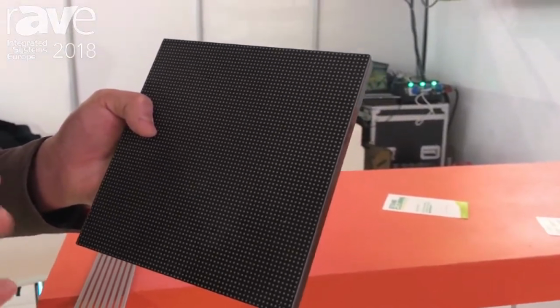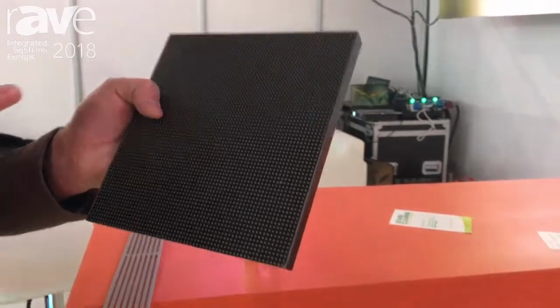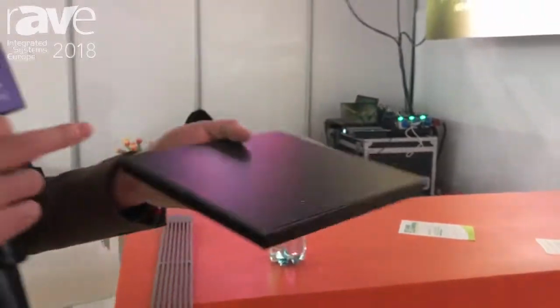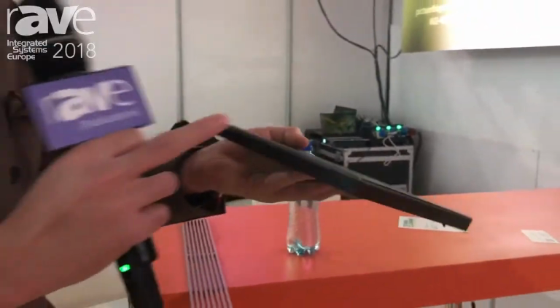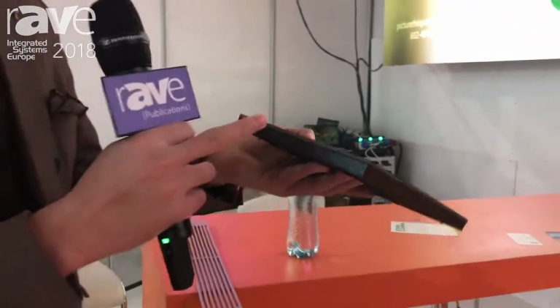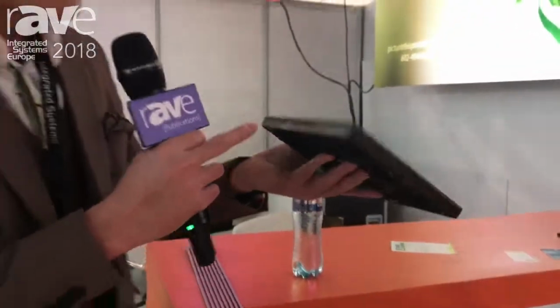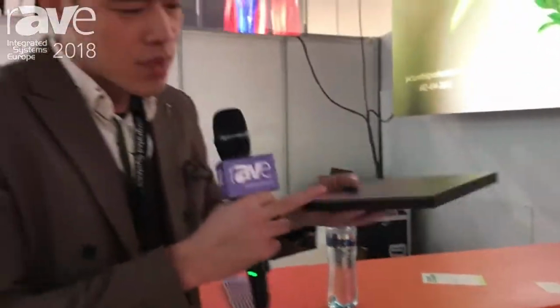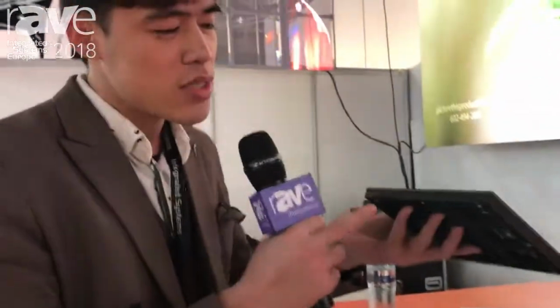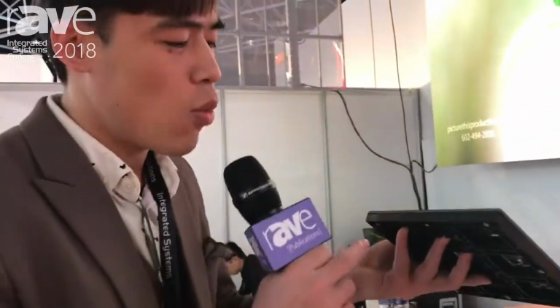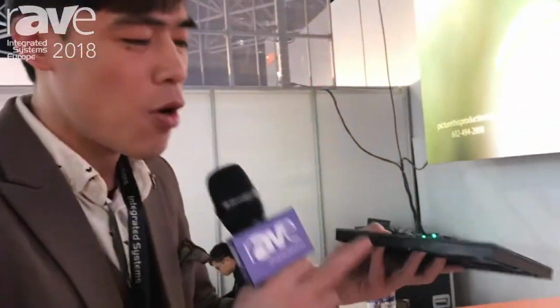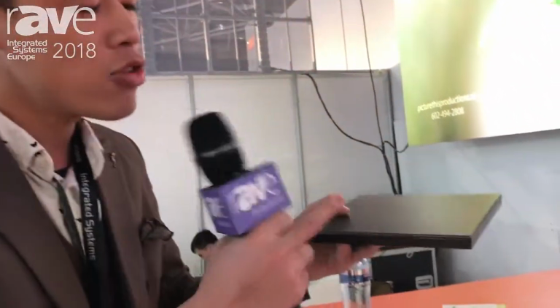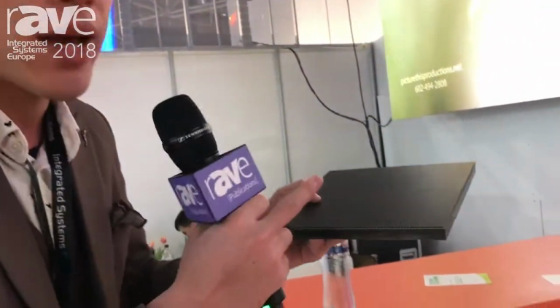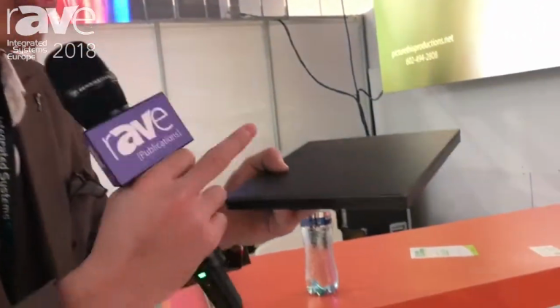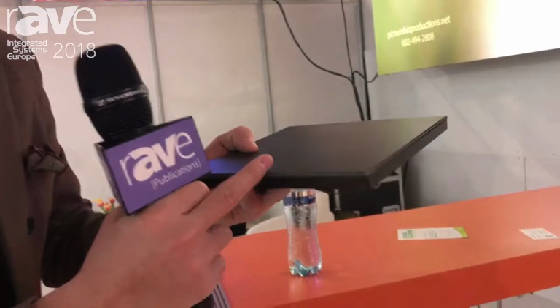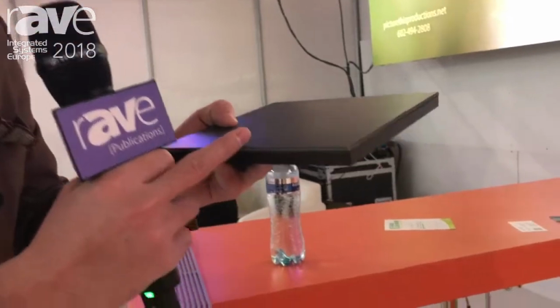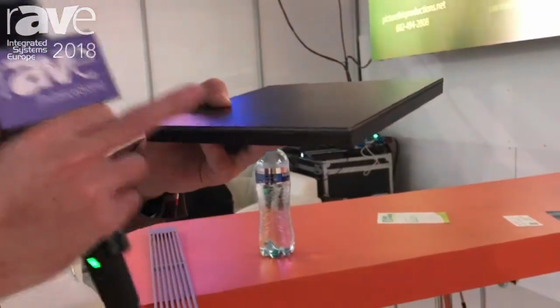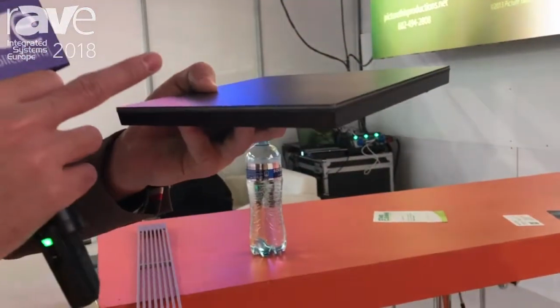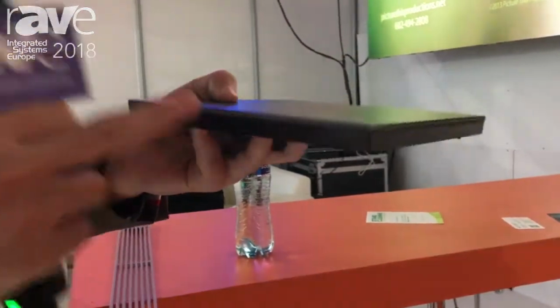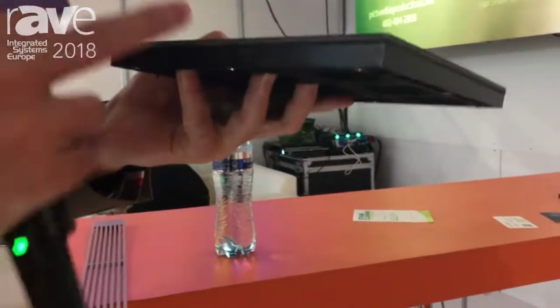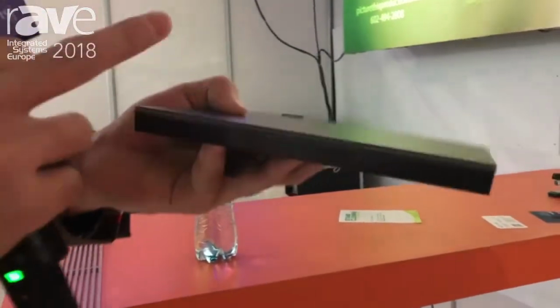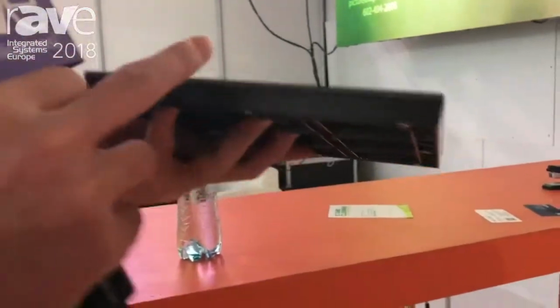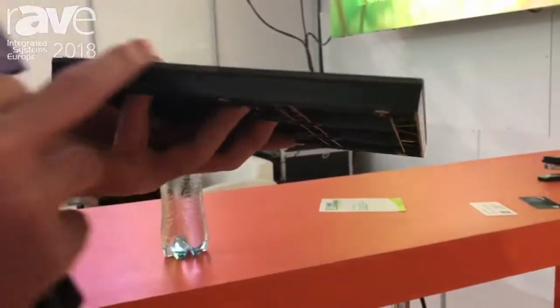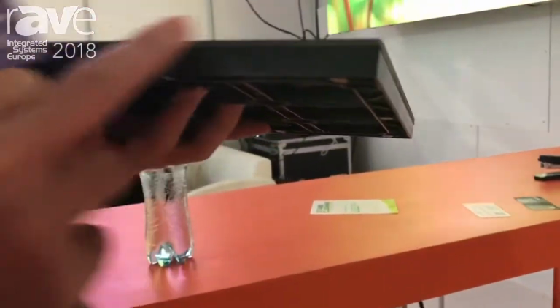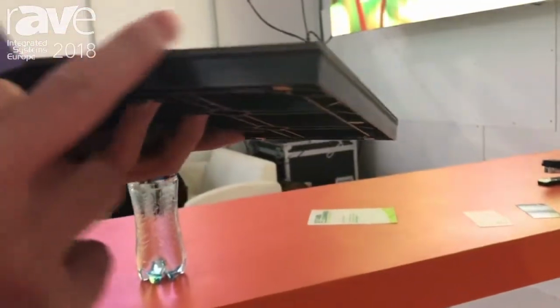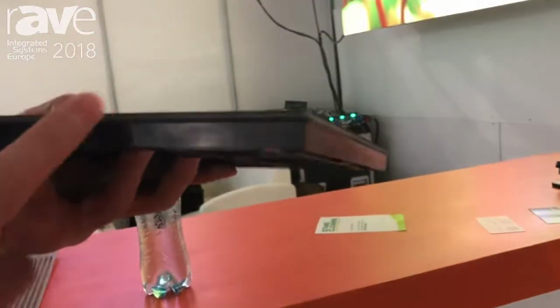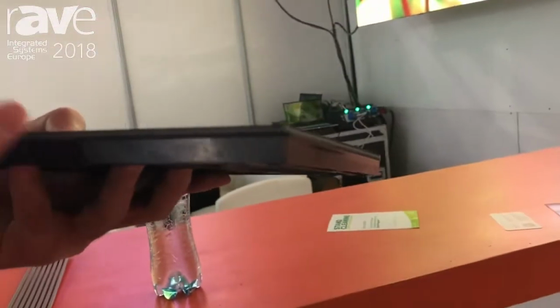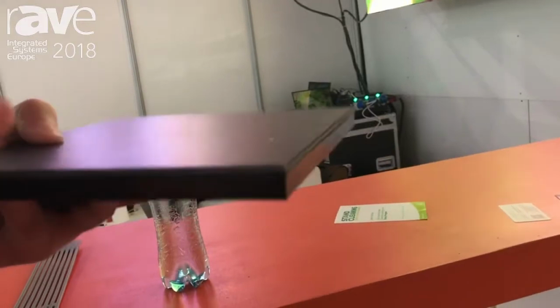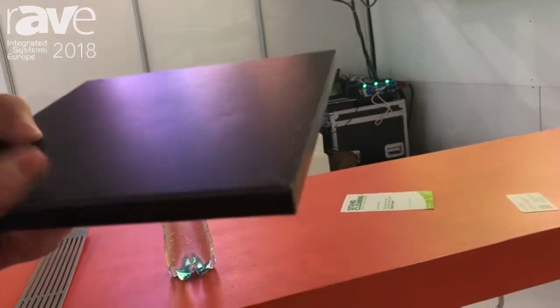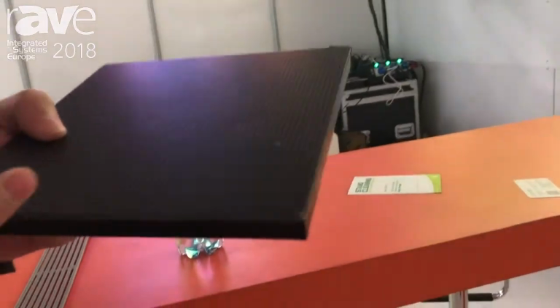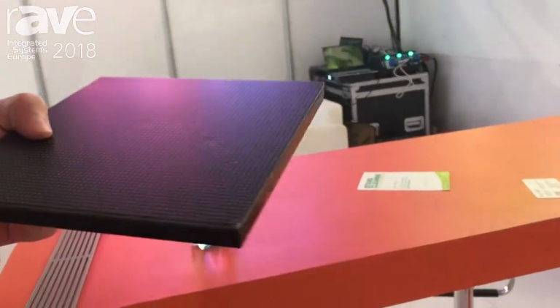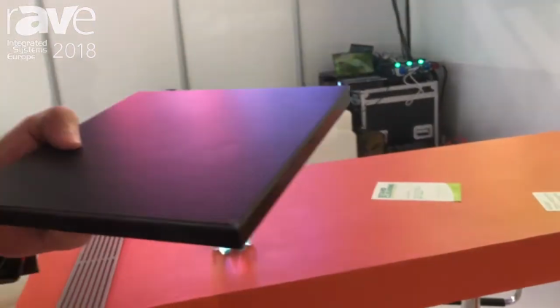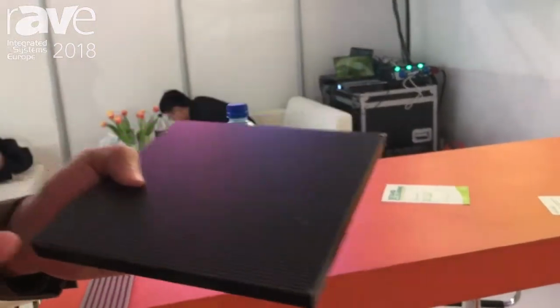So maybe you want to know how to make the GOB. First, we SMD the LEDs, and then we add the glue. So that is the GOB.